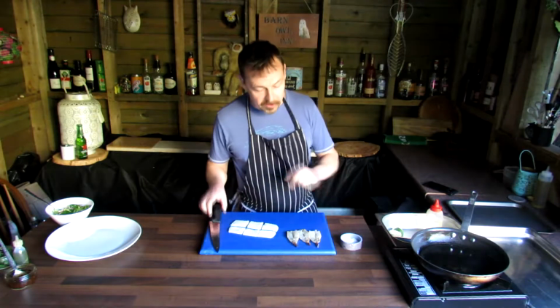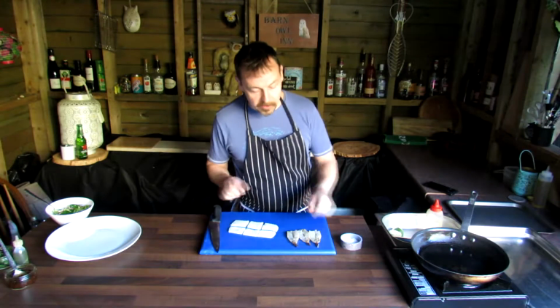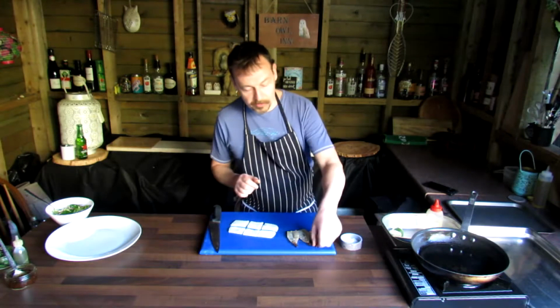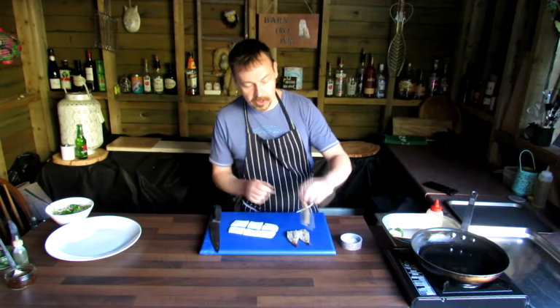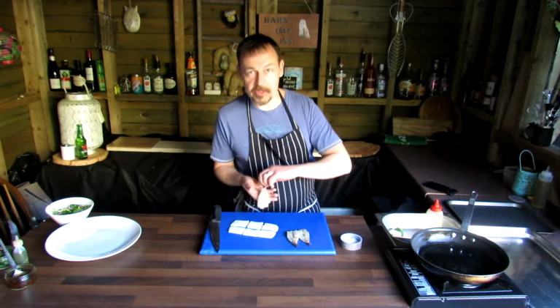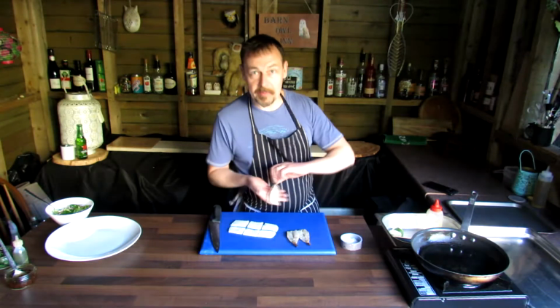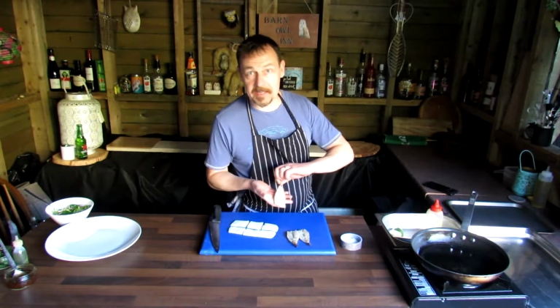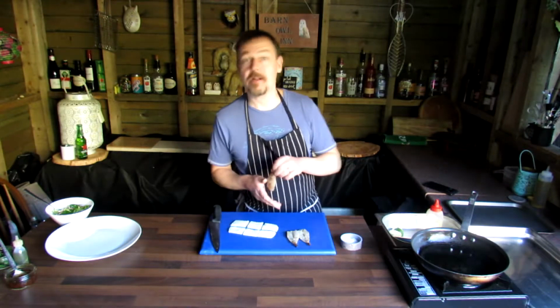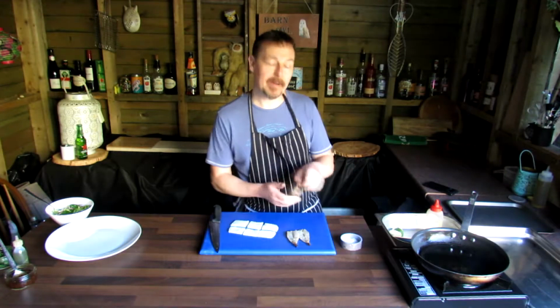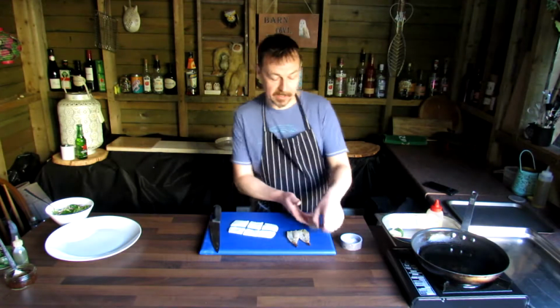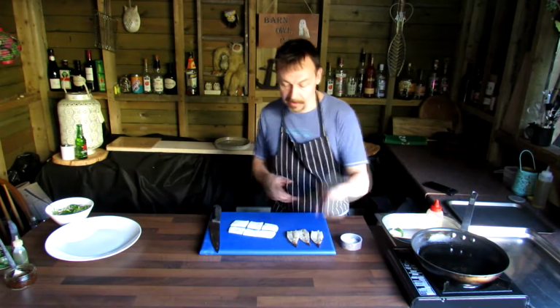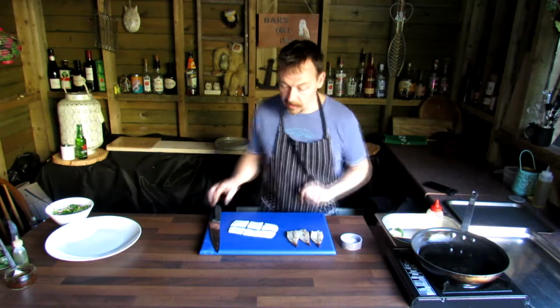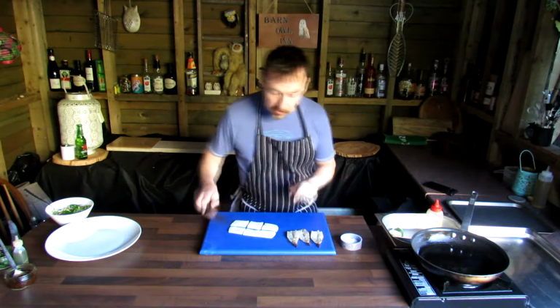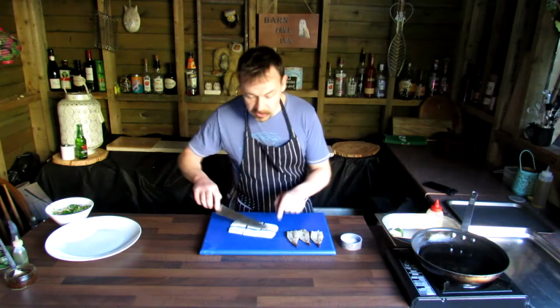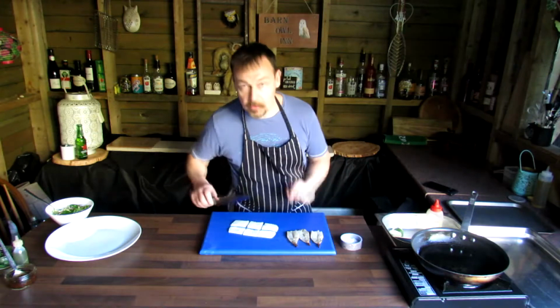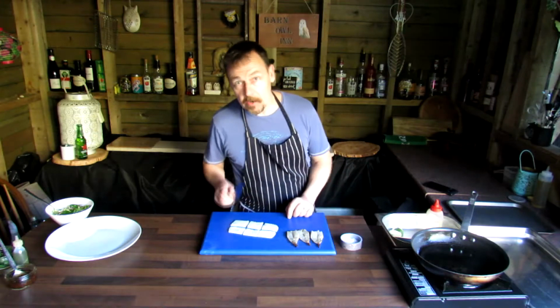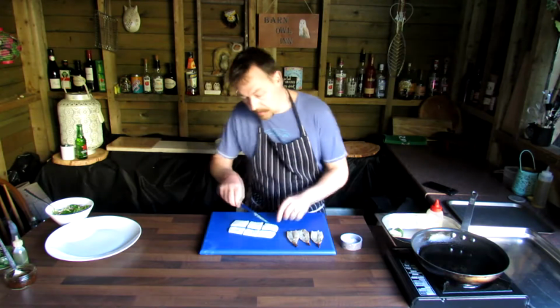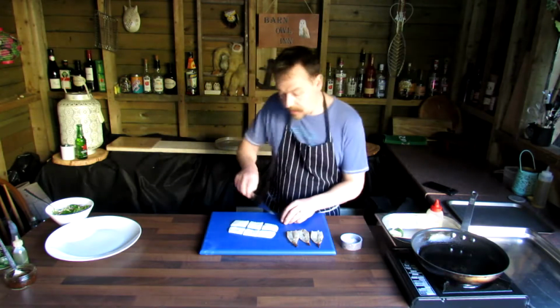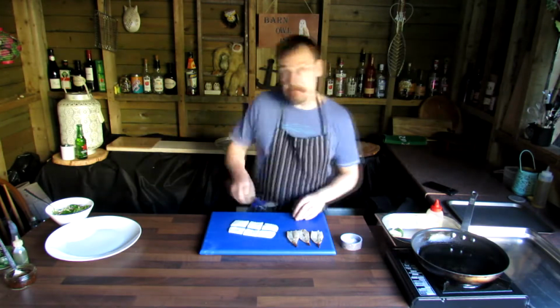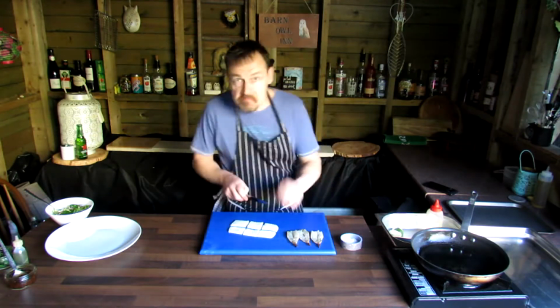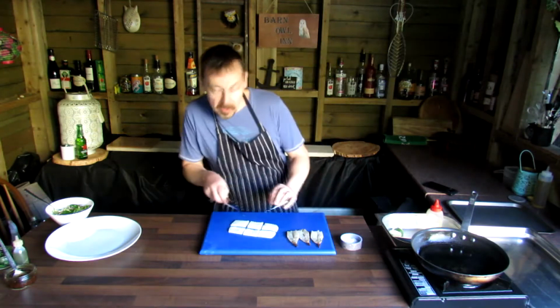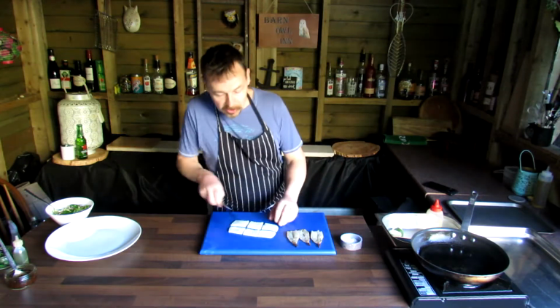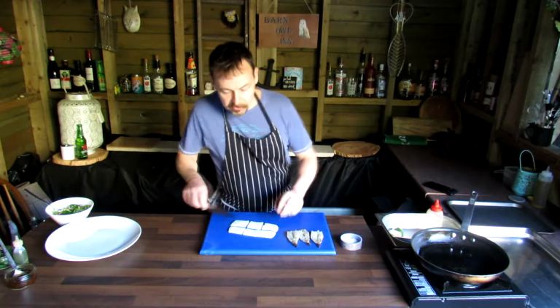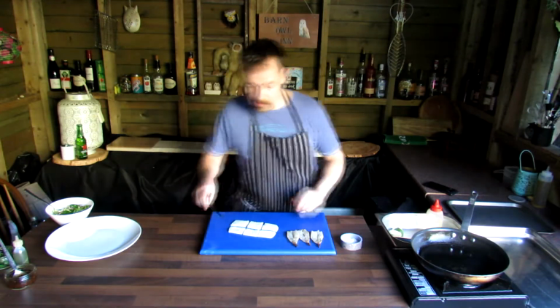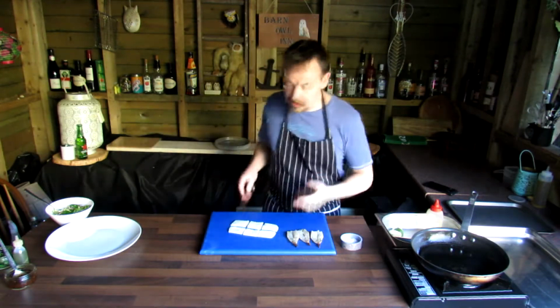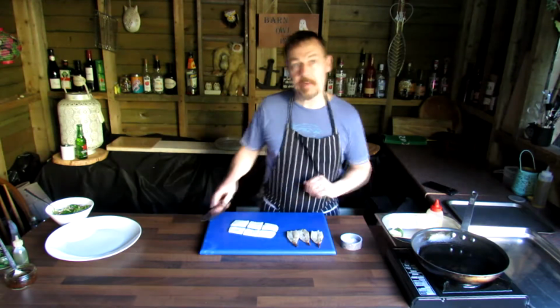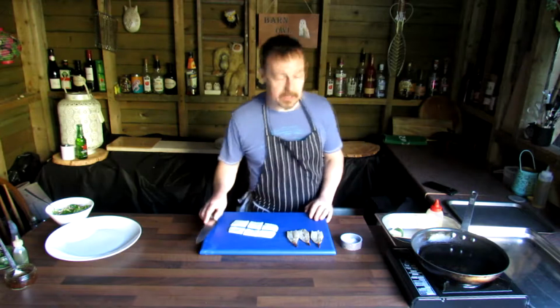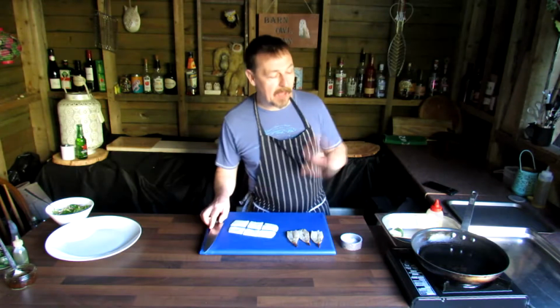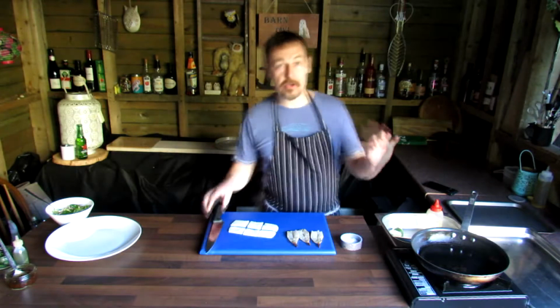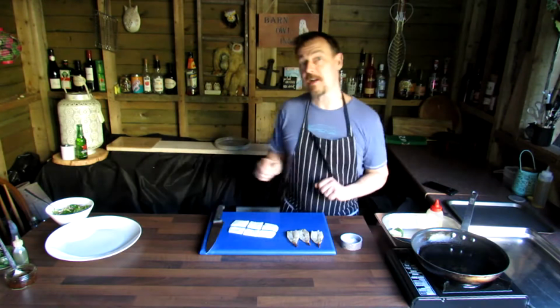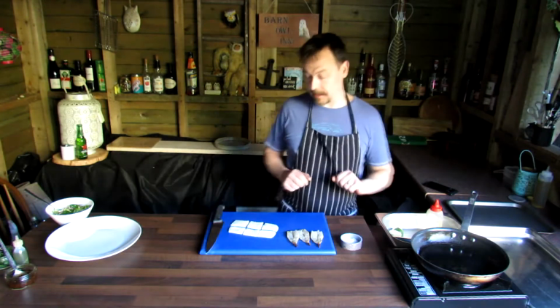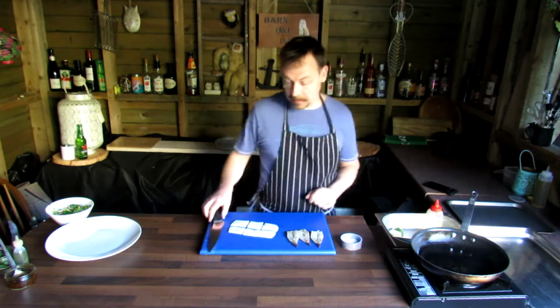First of all we've got some prawns which have been split down the middle and marinated in garlic and herbs. We've got some squid which has been pineapple cut, crisscrossed and cut into pieces — they're going to cook really quickly in the pan.